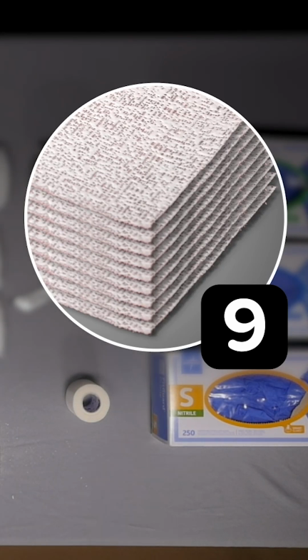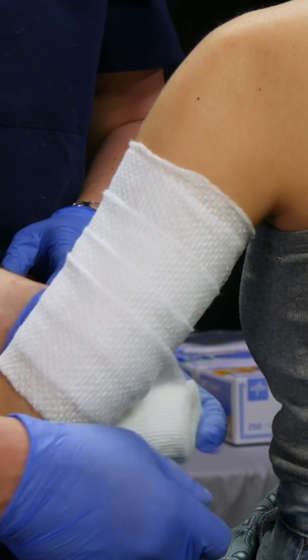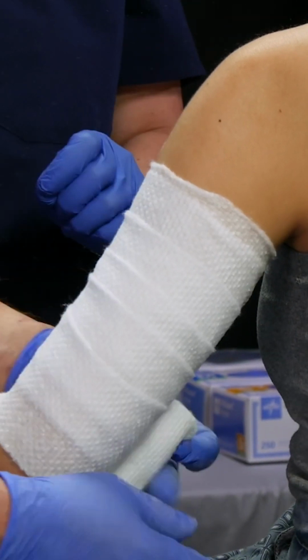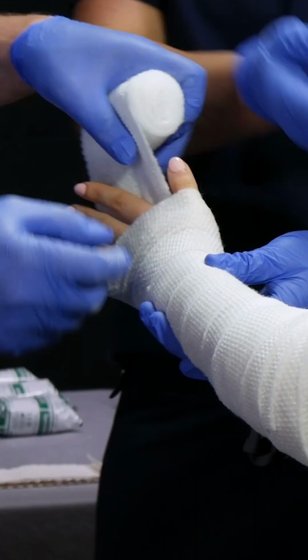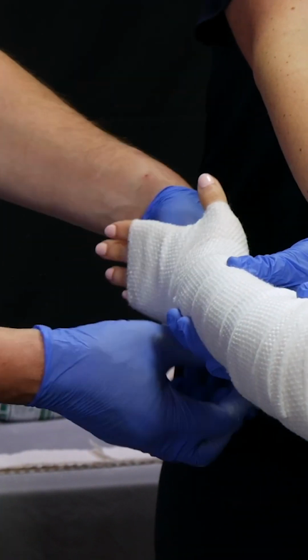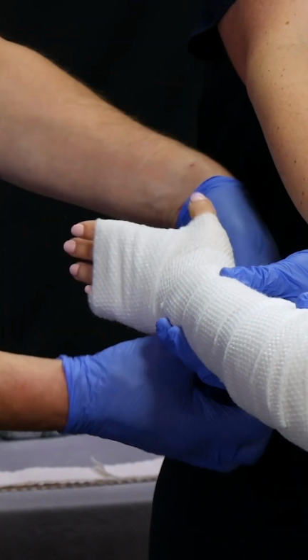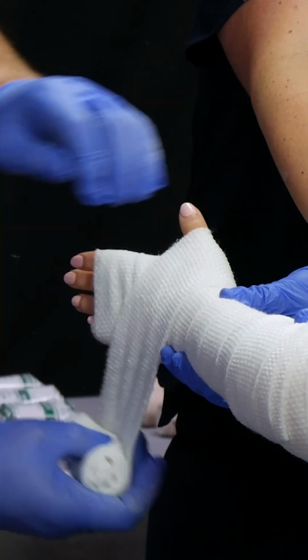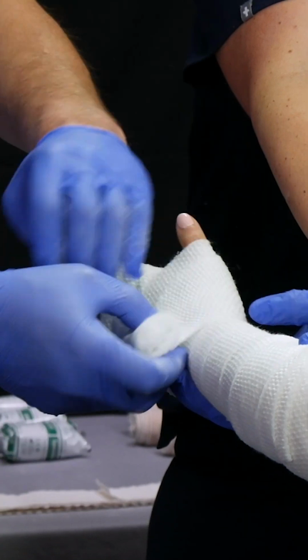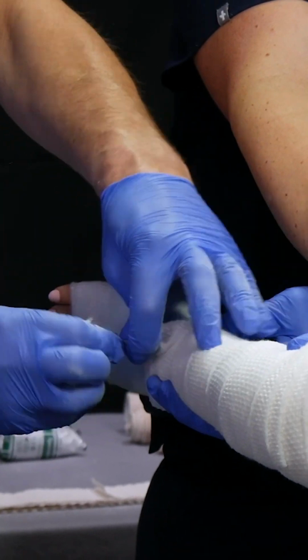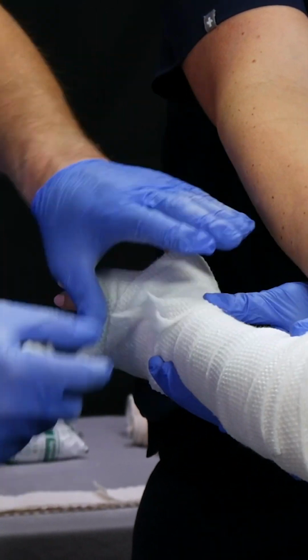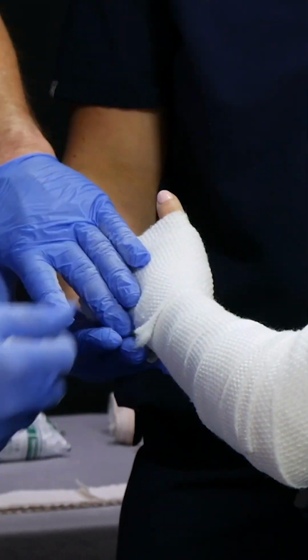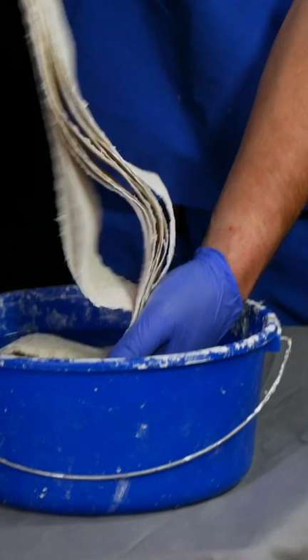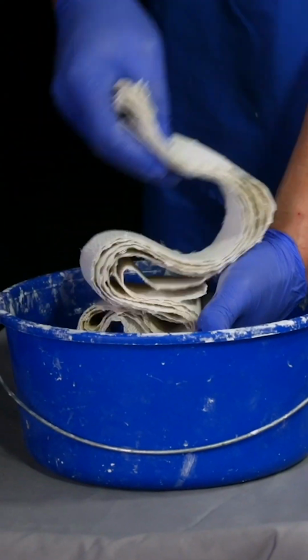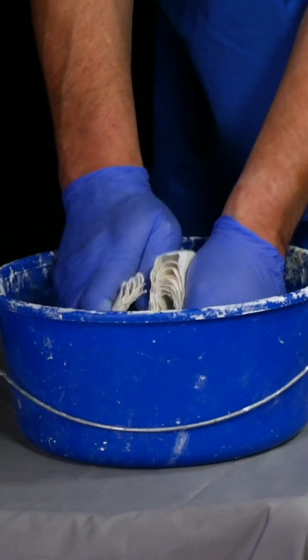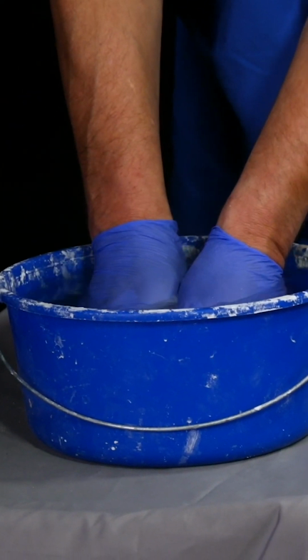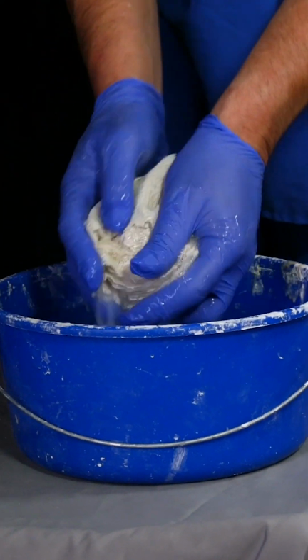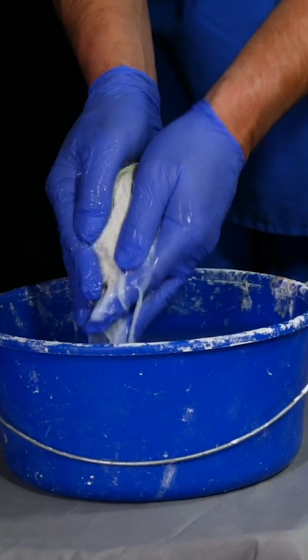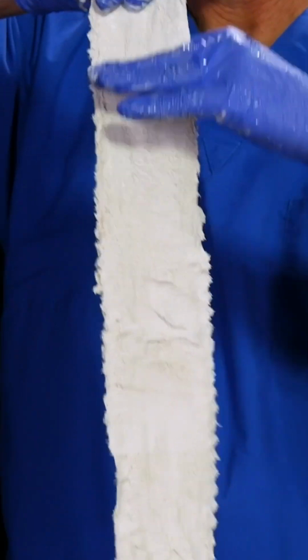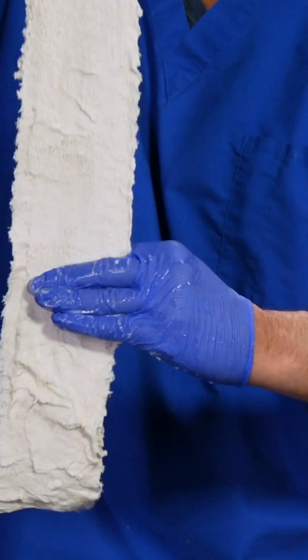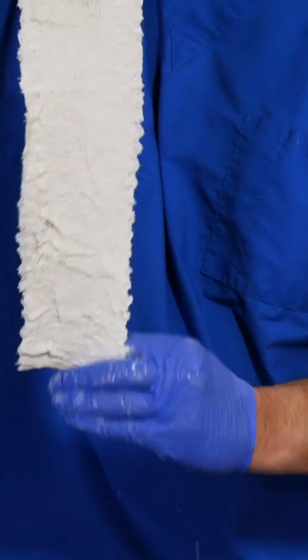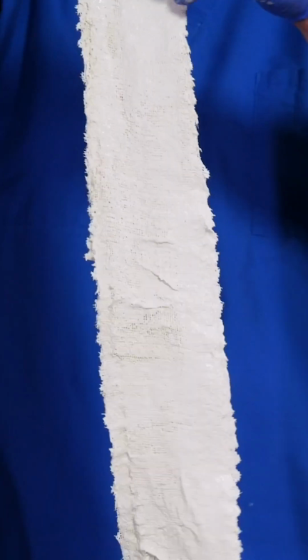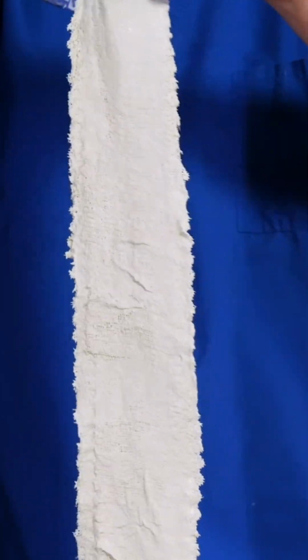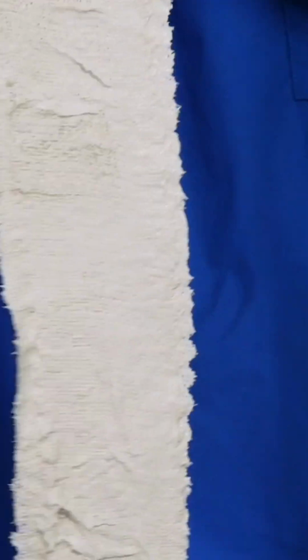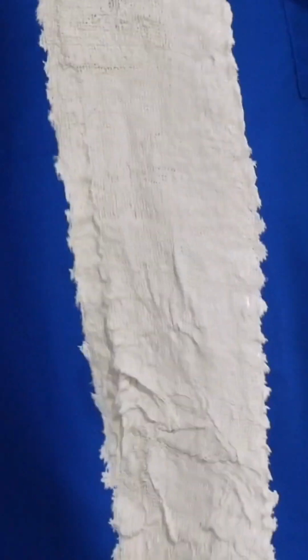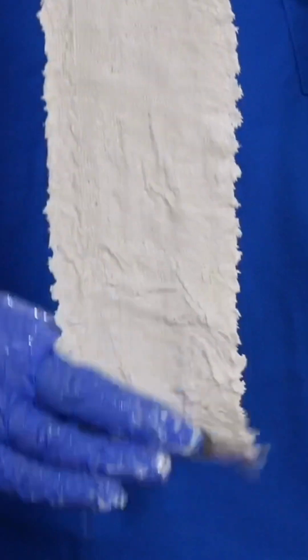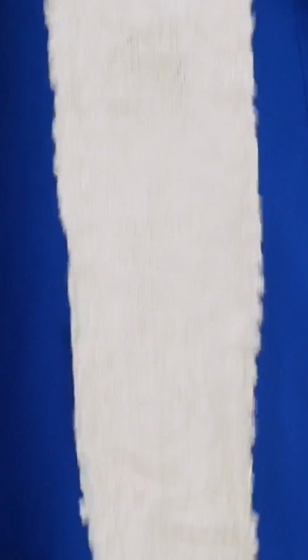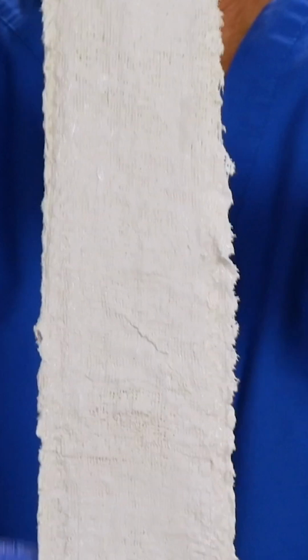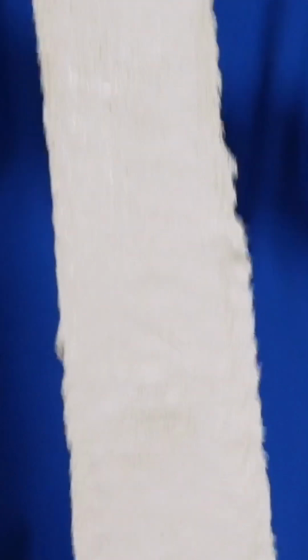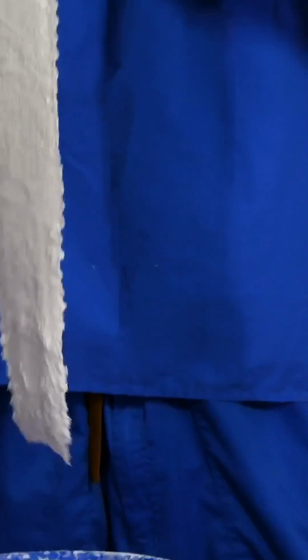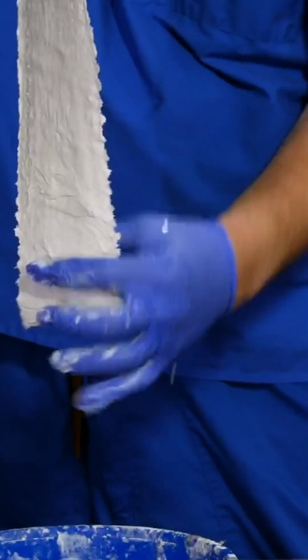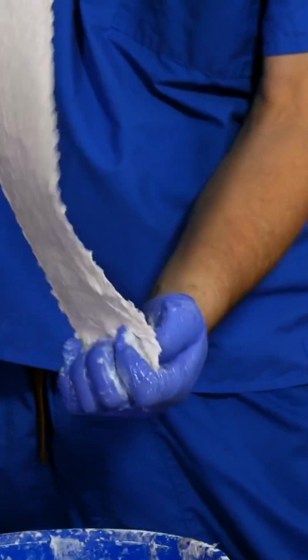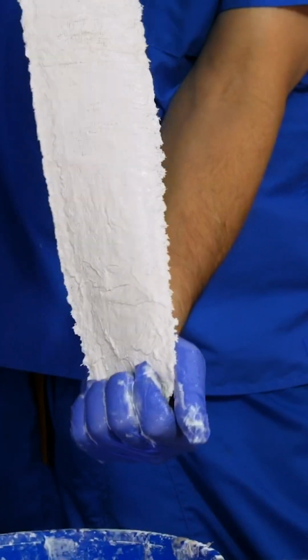The next step is to wrap. You can tell he starts proximally and works his way distally. Now we're going to go over to the bucket of water and dip the plaster. Take note of the way he holds the plaster and uses his fingers to smooth it together and merge it into one full strip.